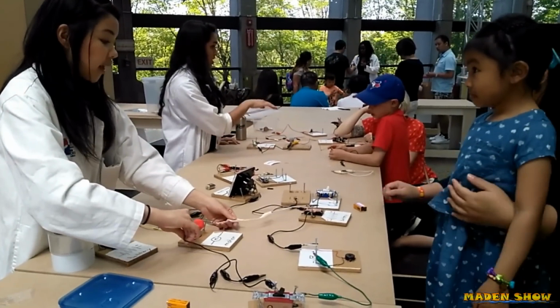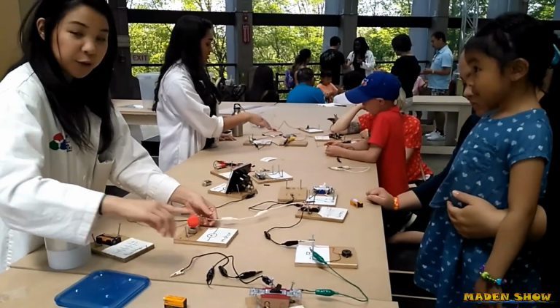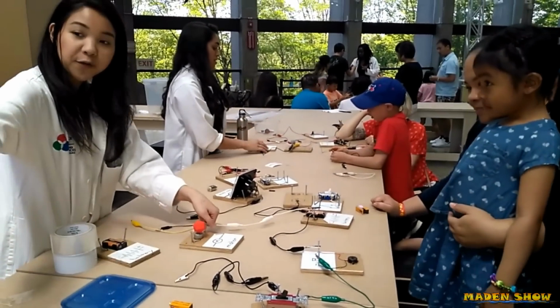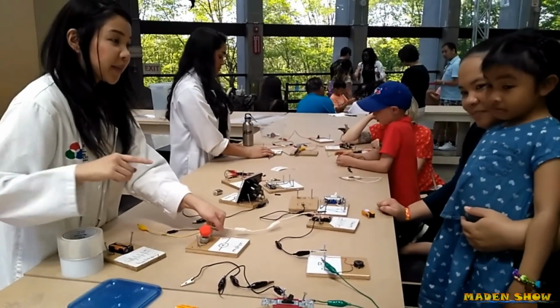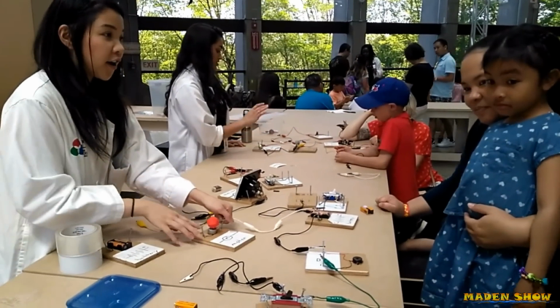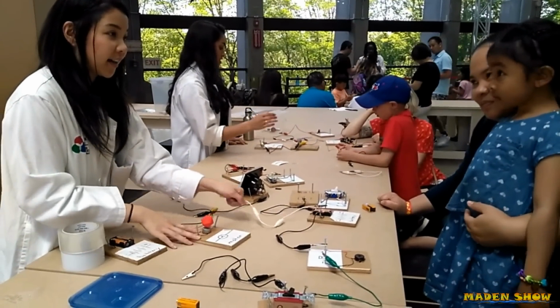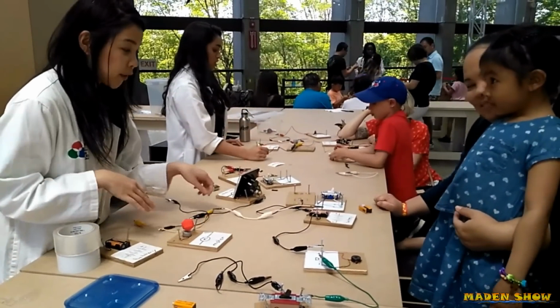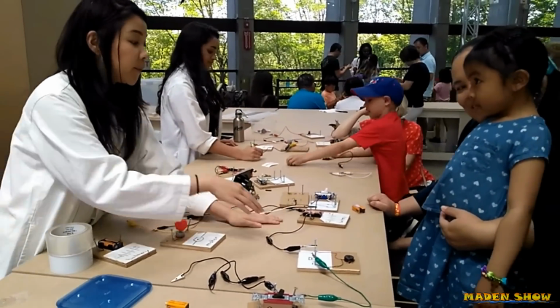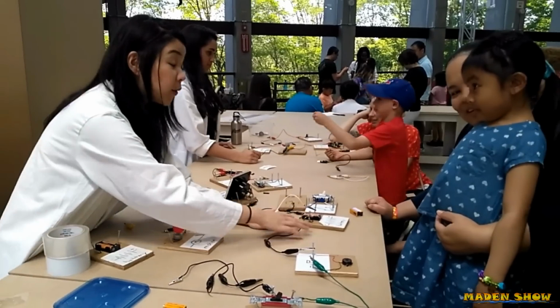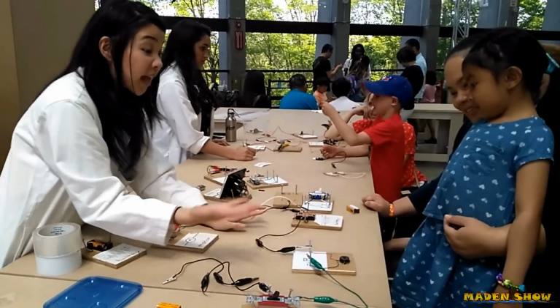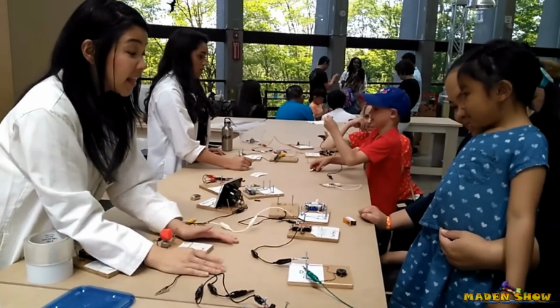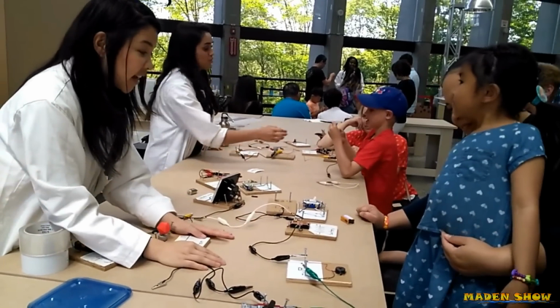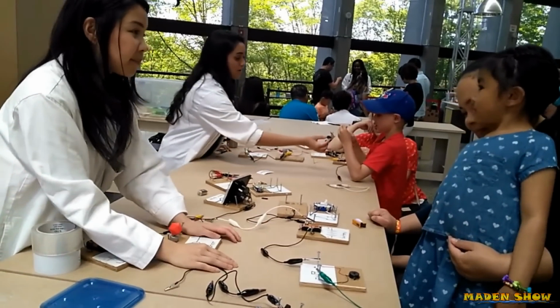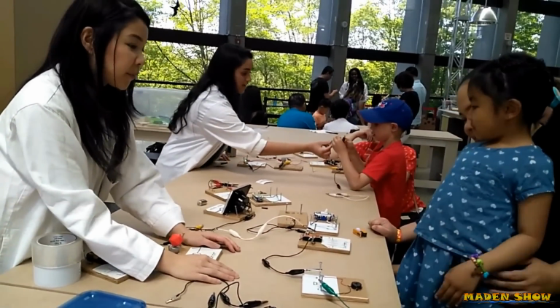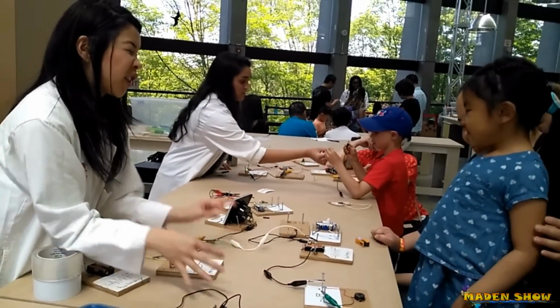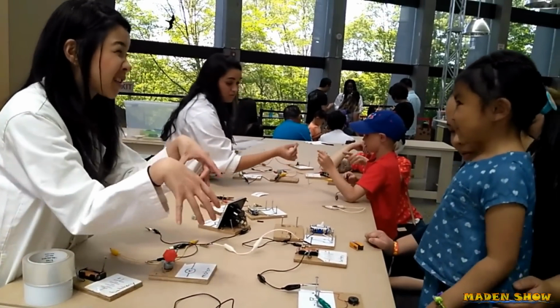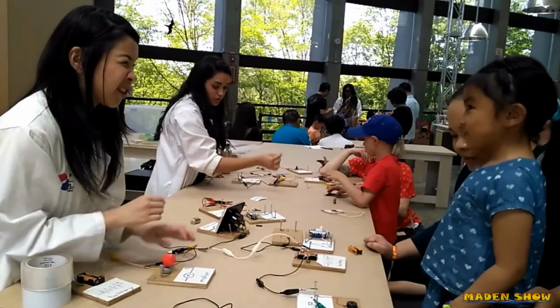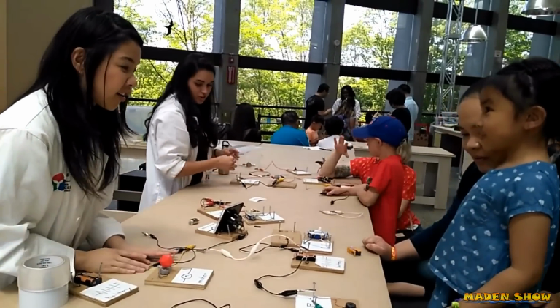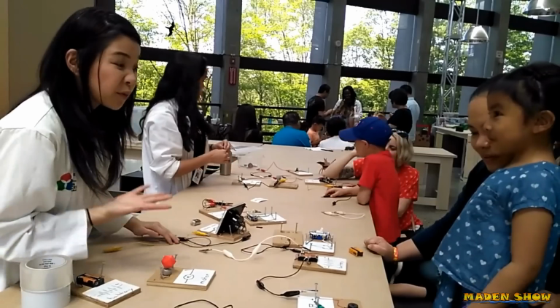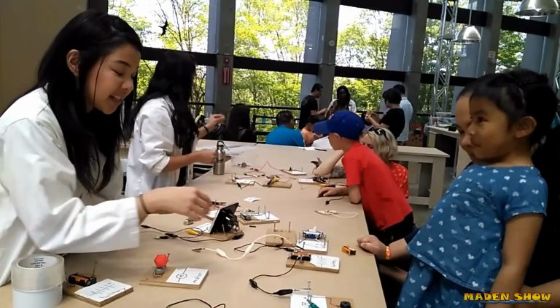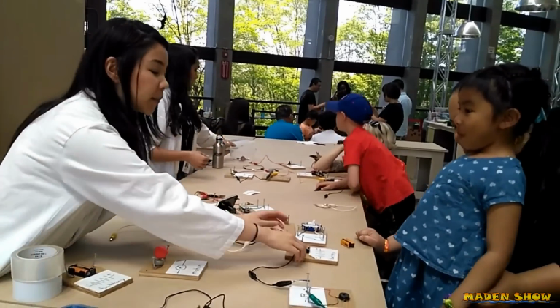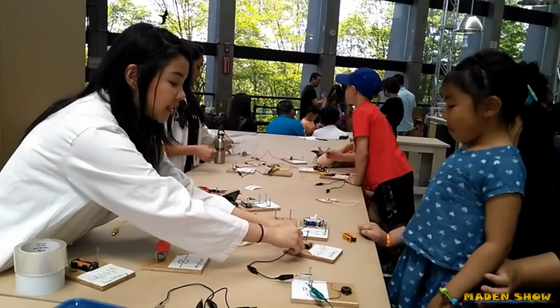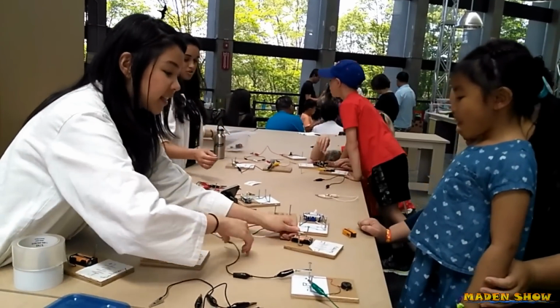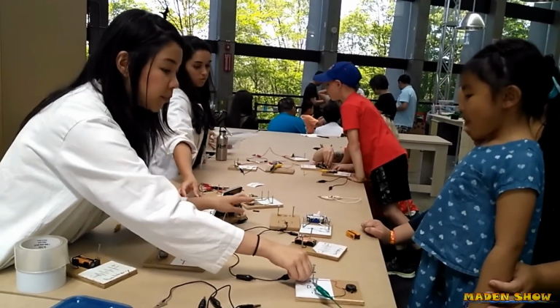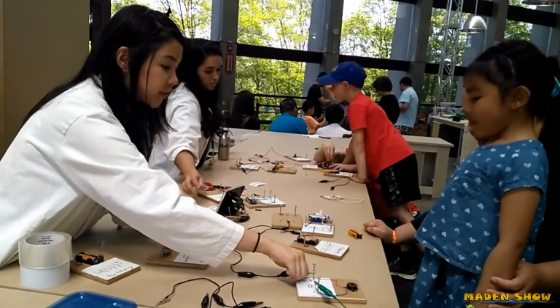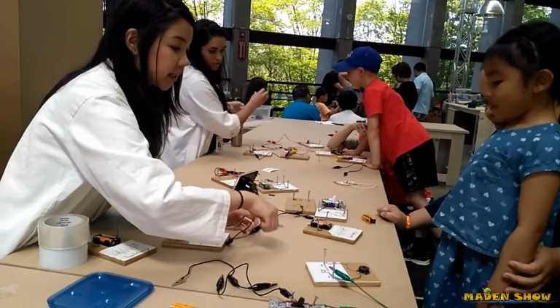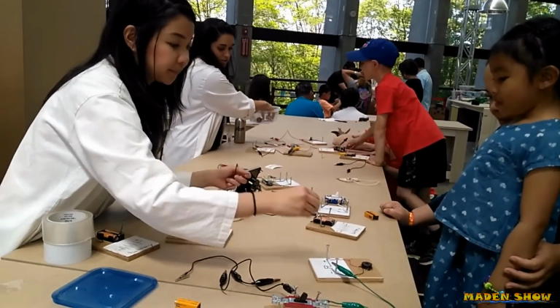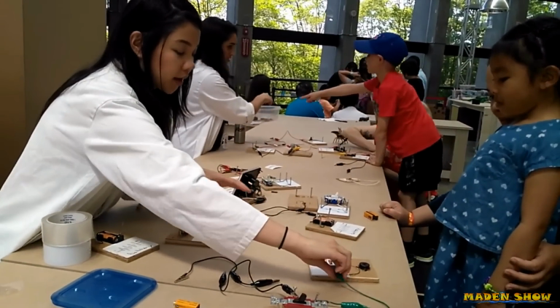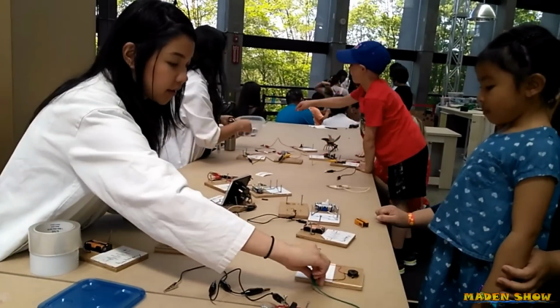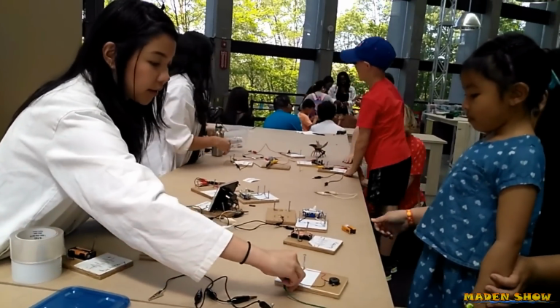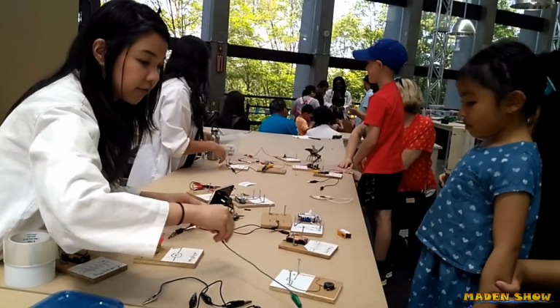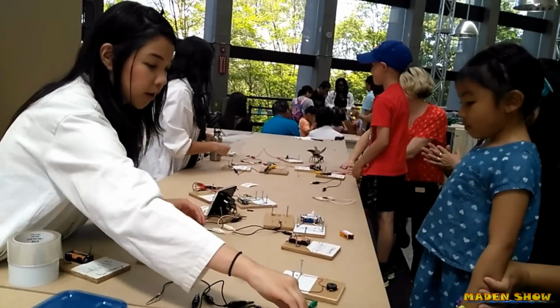So, were you playing over there with our super board? Cool. So this is kind of the same thing, but it just looks a little hard. Because what it does is we're going to build a circuit. And so I'm going to take everything apart.